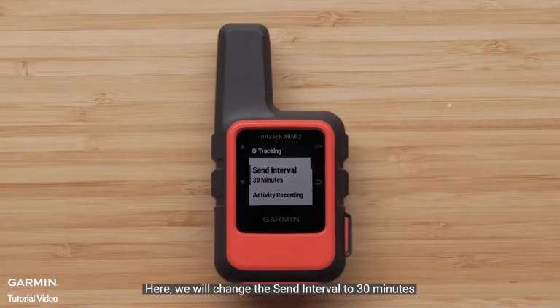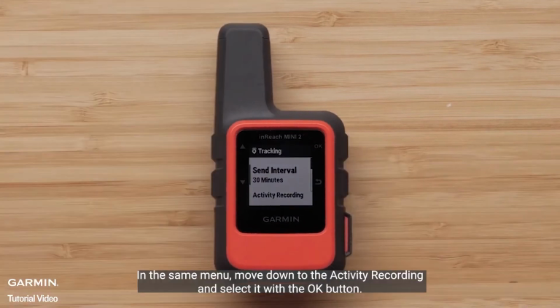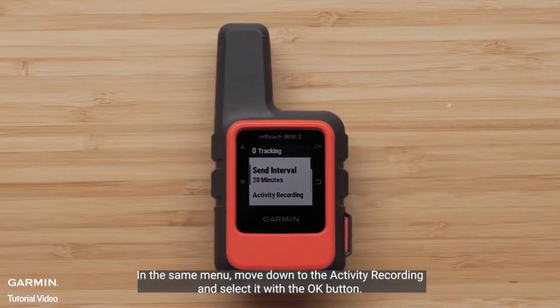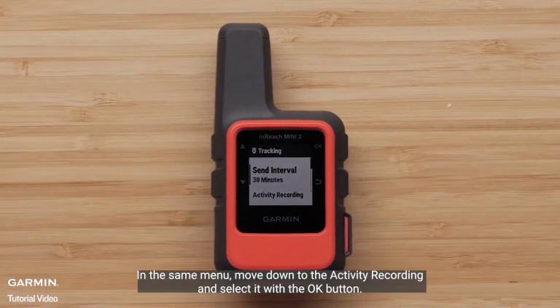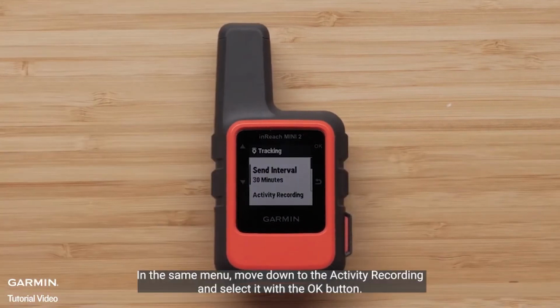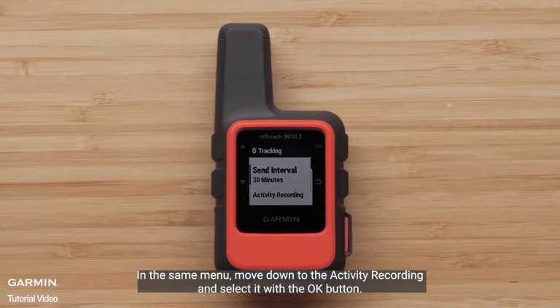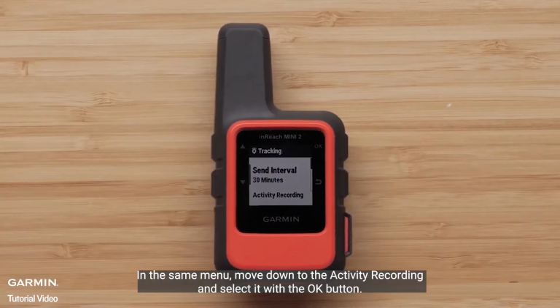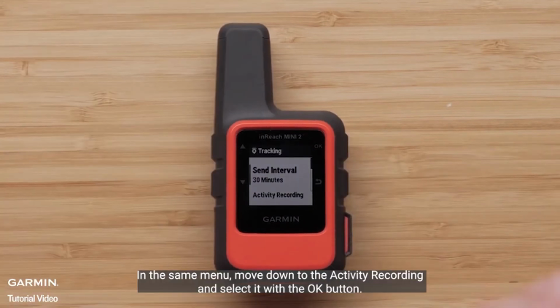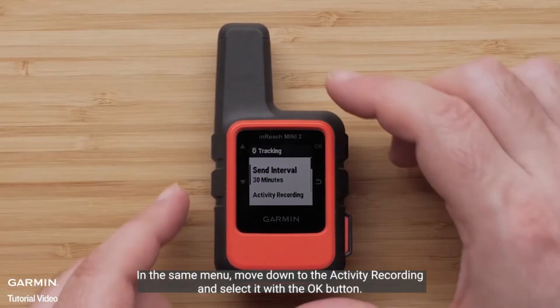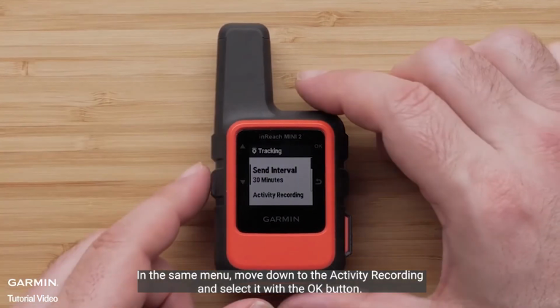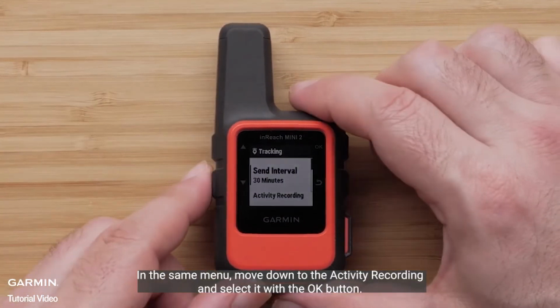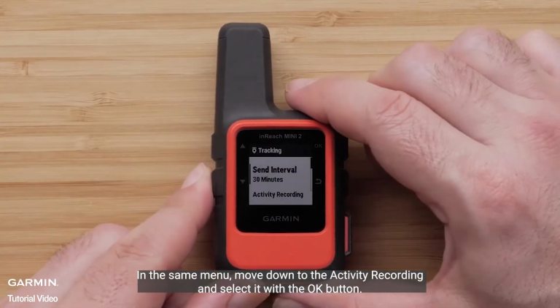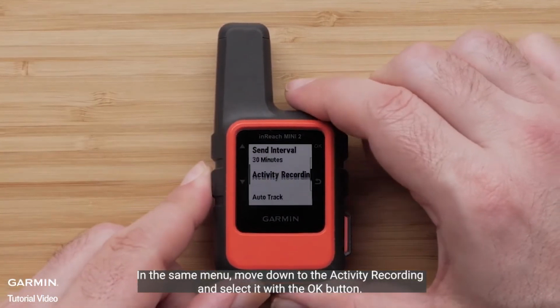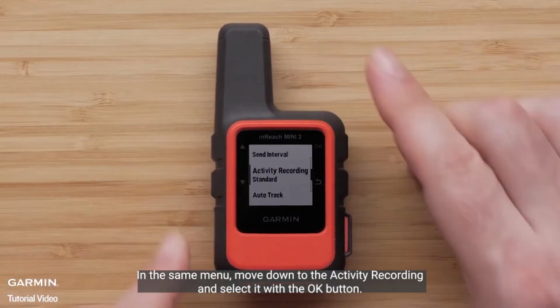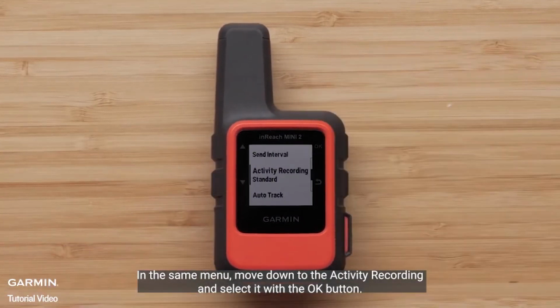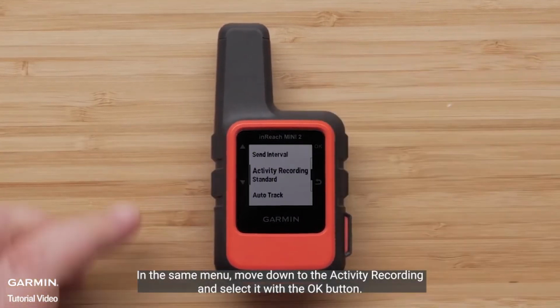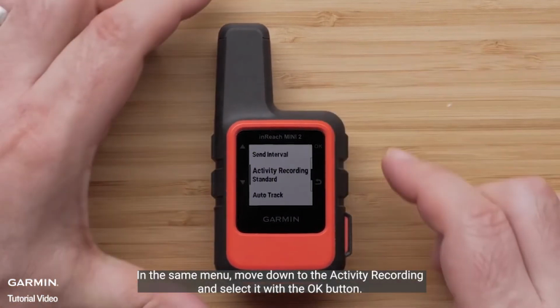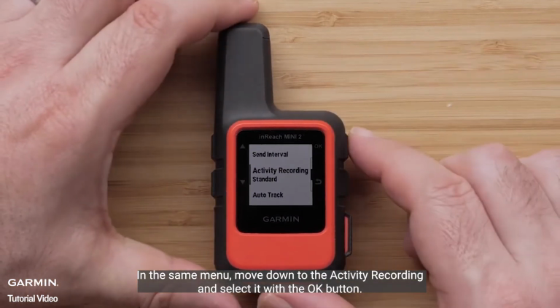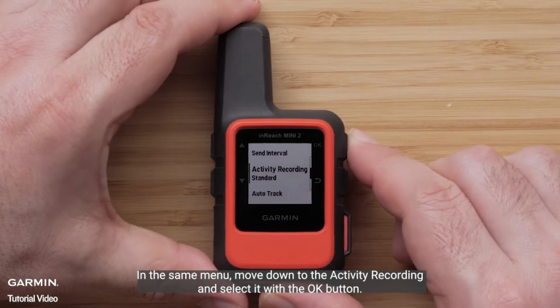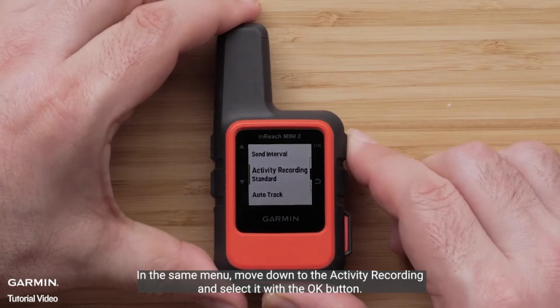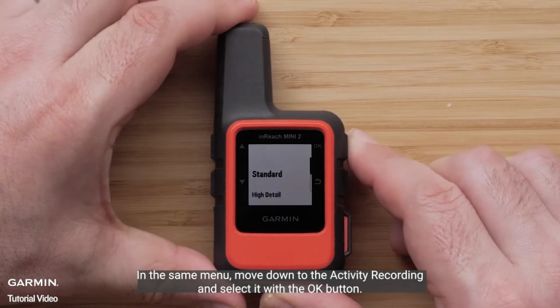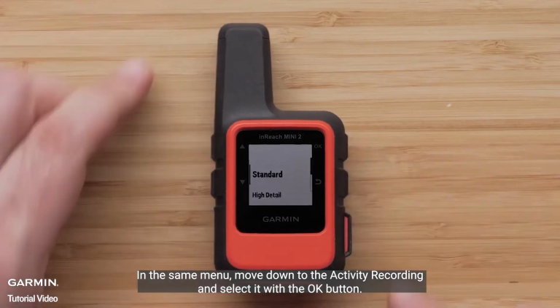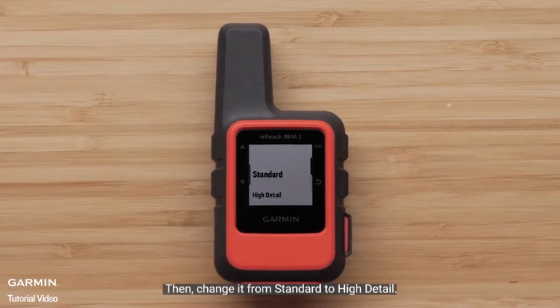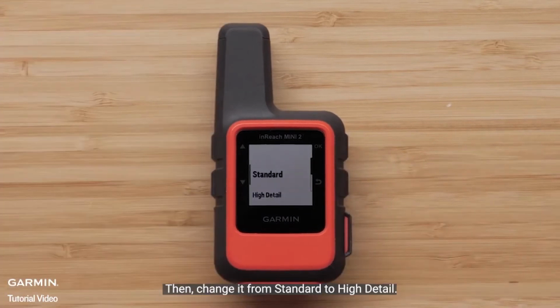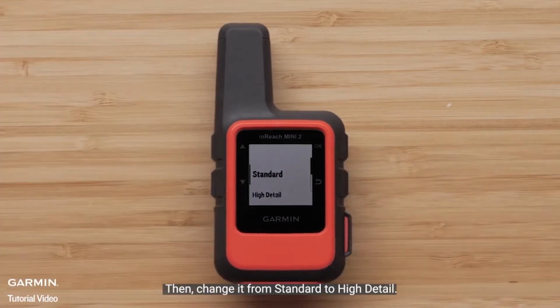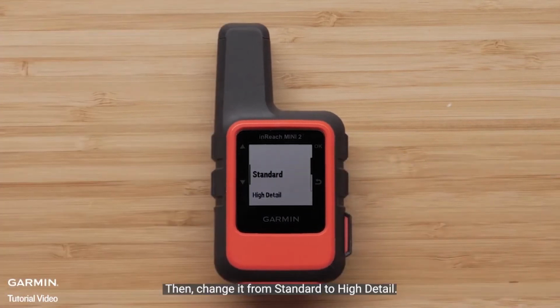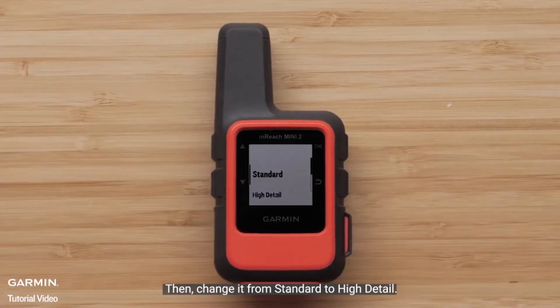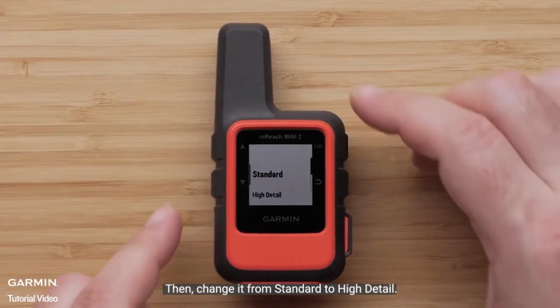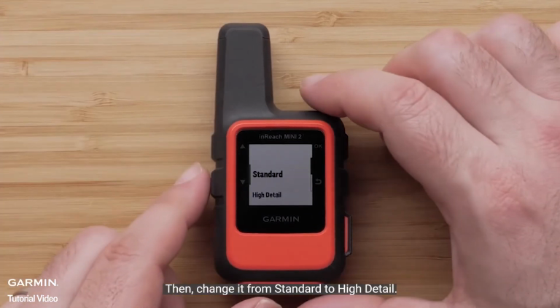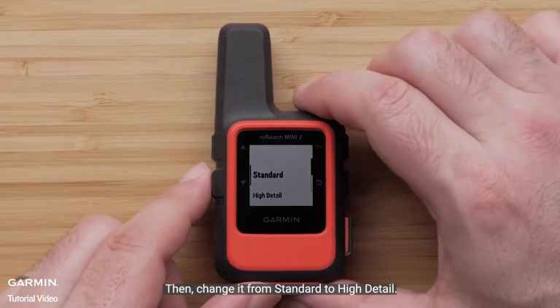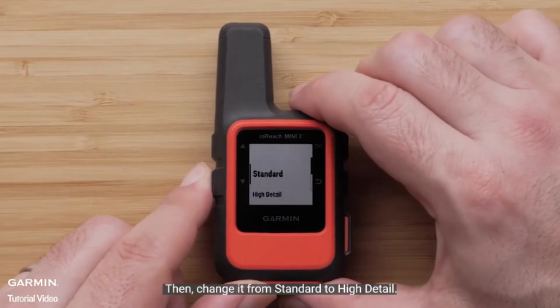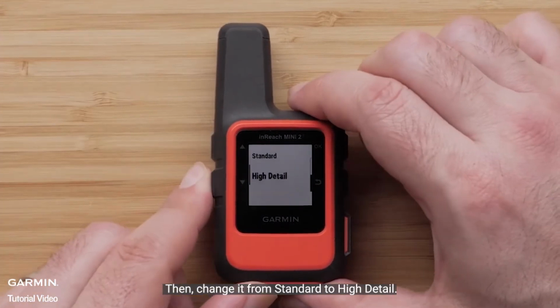In the same menu, move down to the activity recording and select it with the OK button. Then change it from Standard to High Detail.